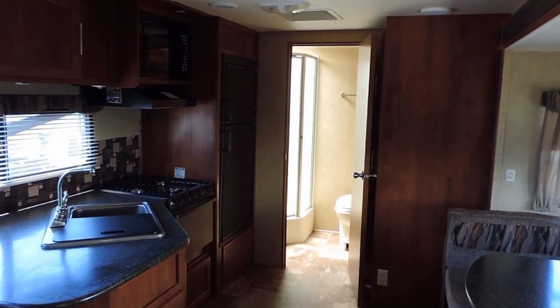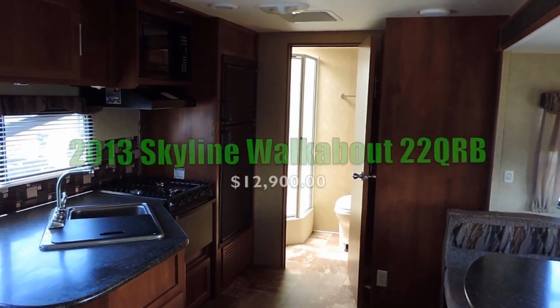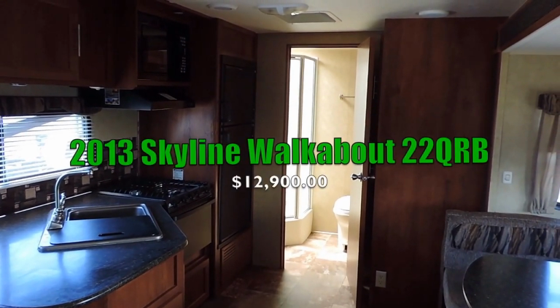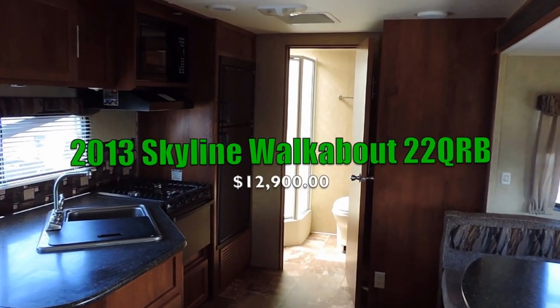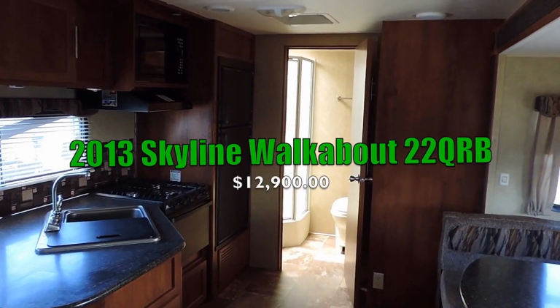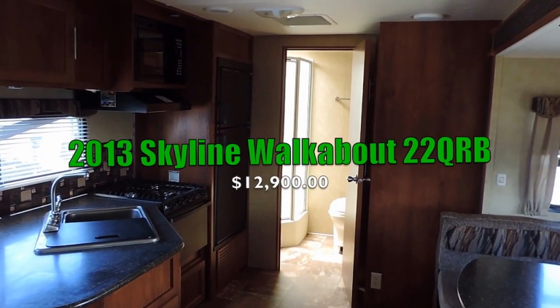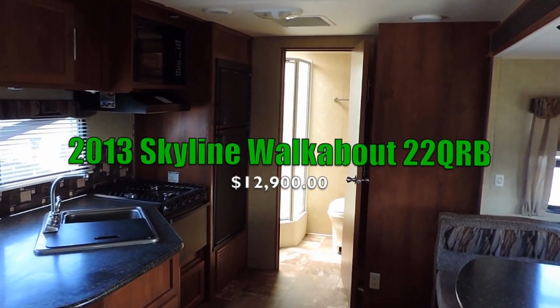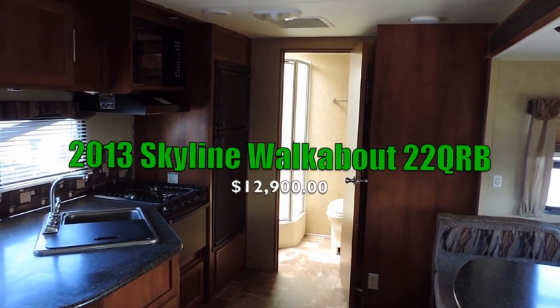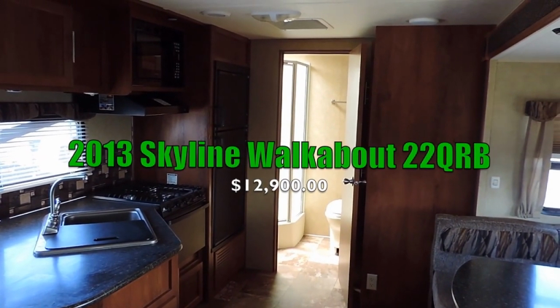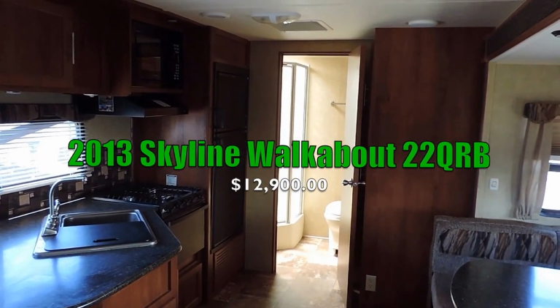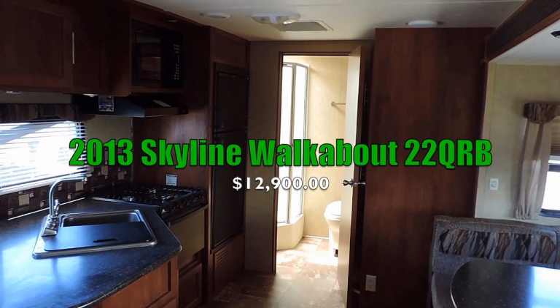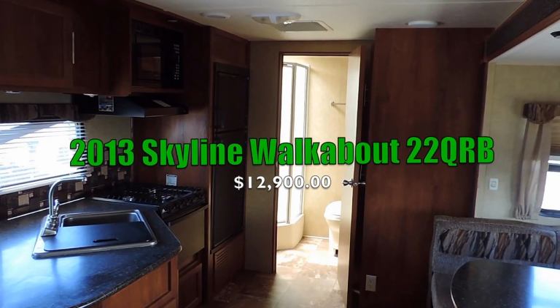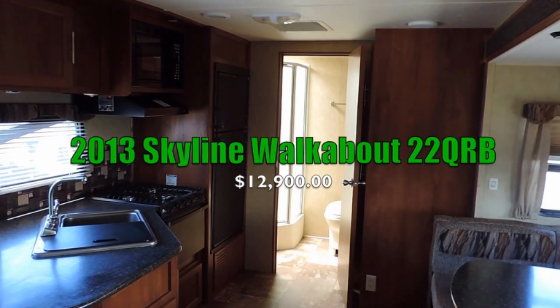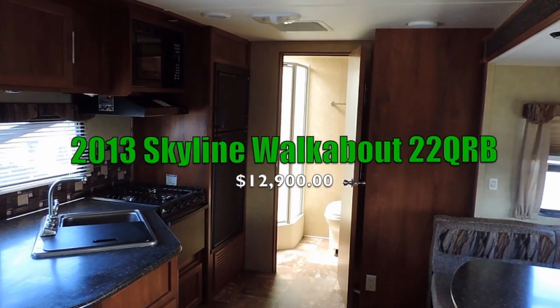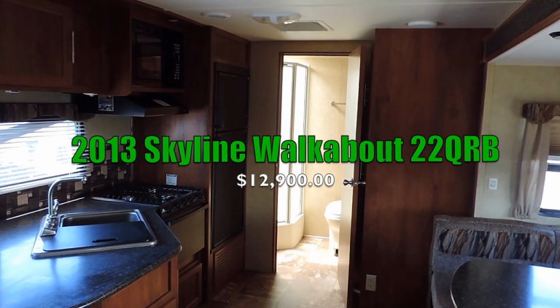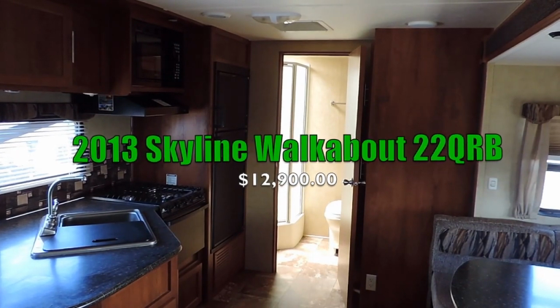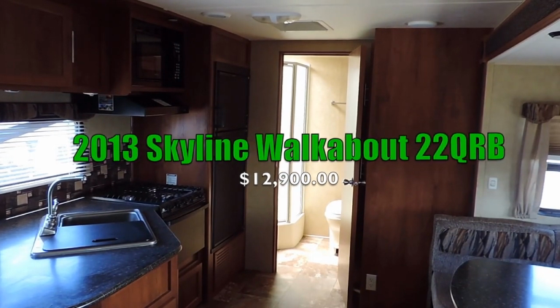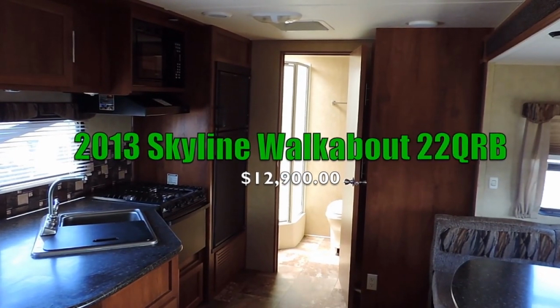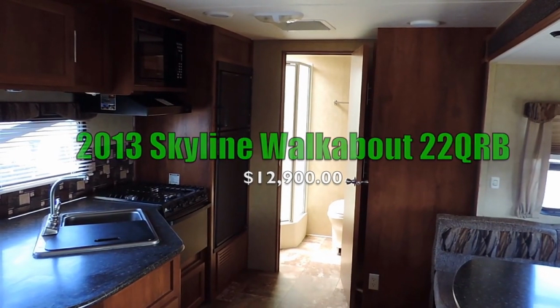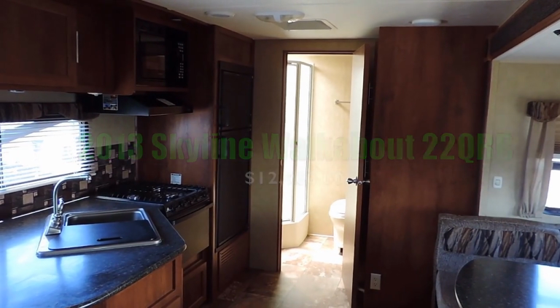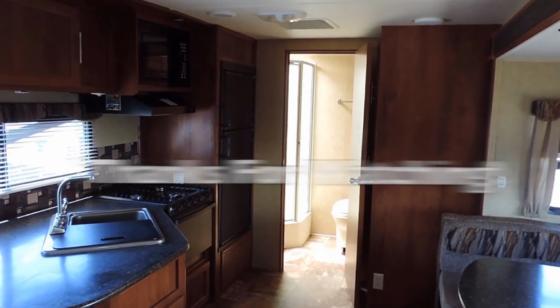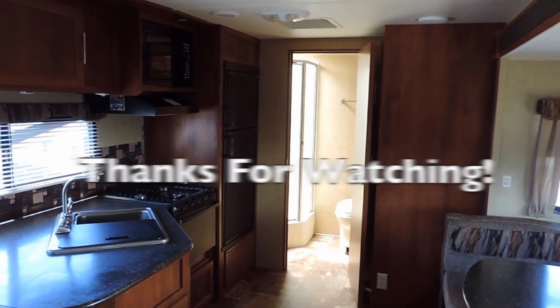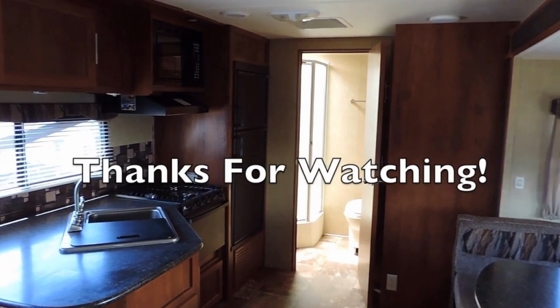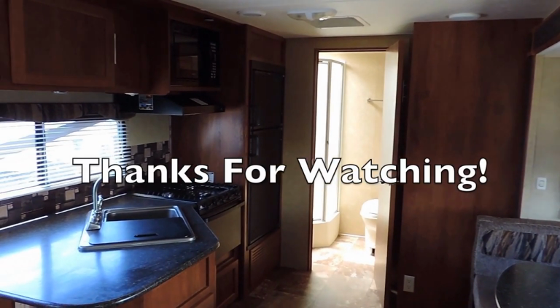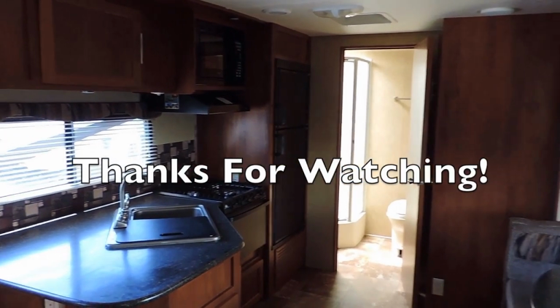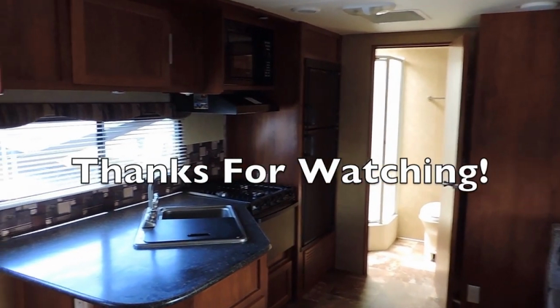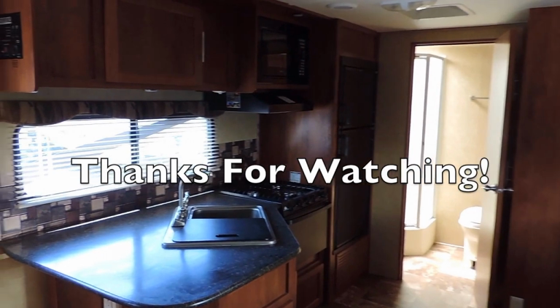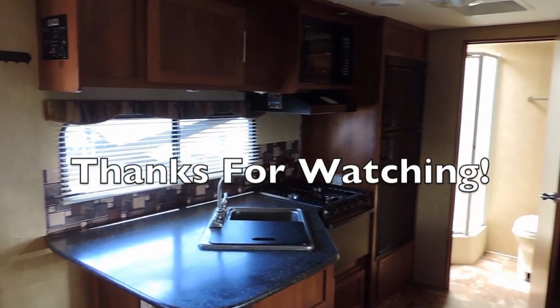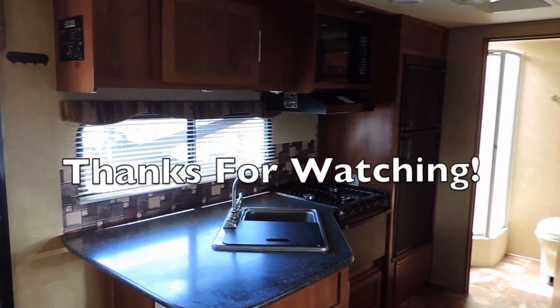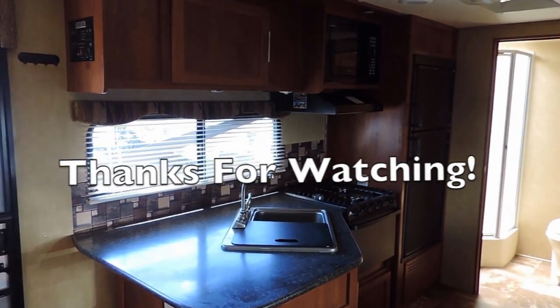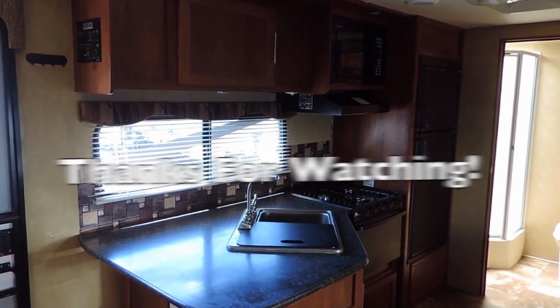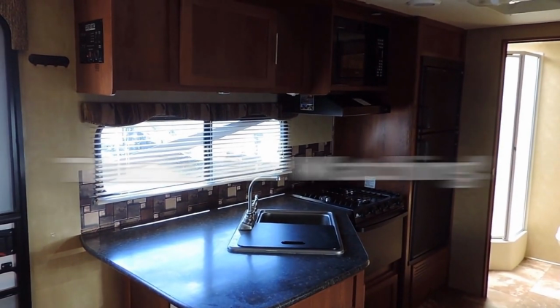This is the 2013 Skyline Walkabout 22 QRB. If you have any other questions, feel free to call us anytime. Thanks for watching.